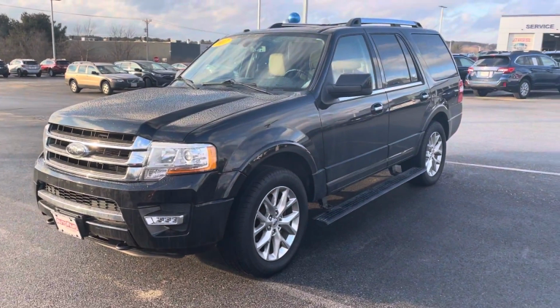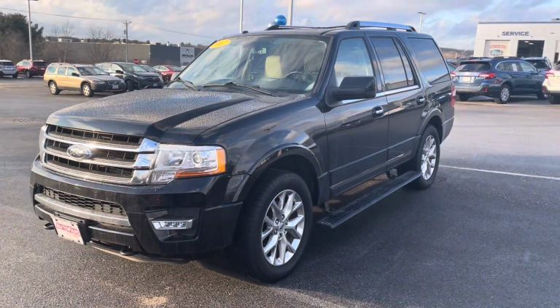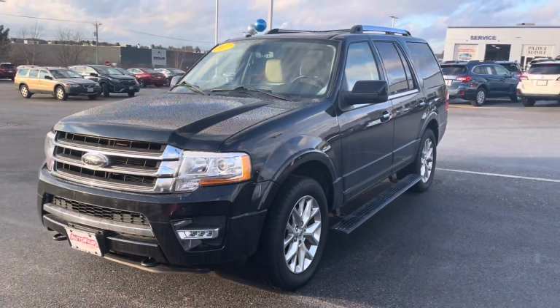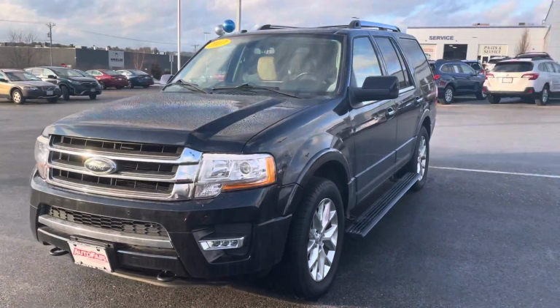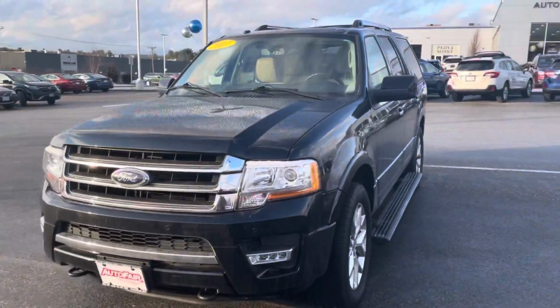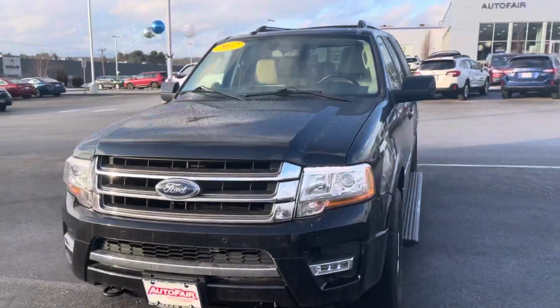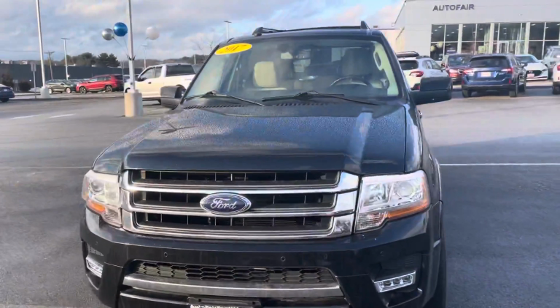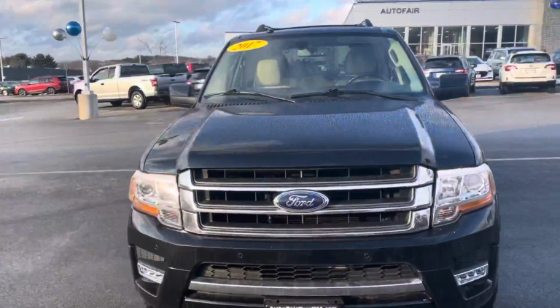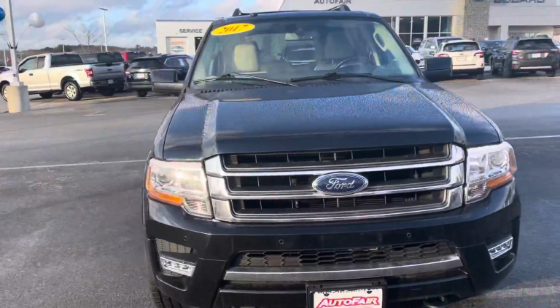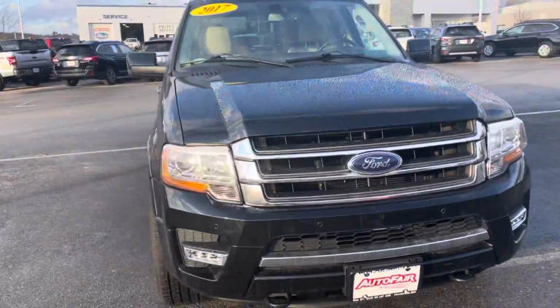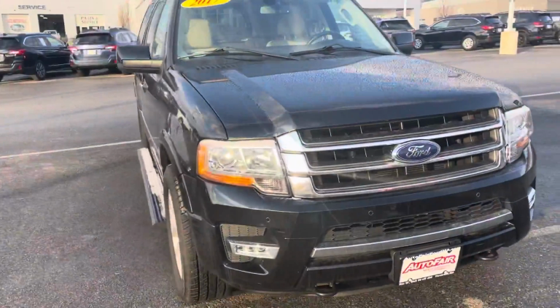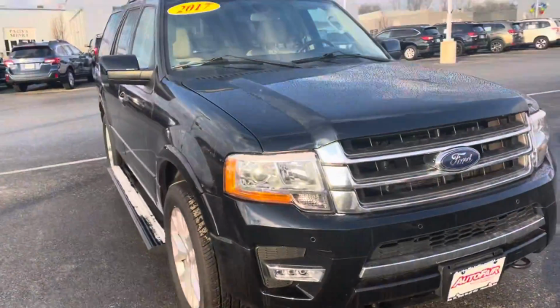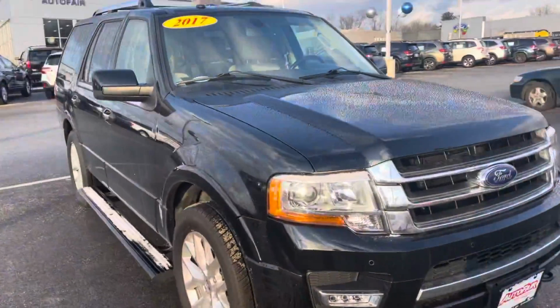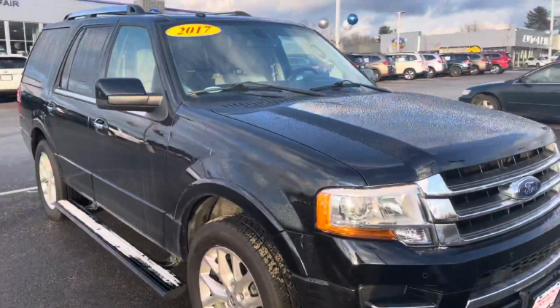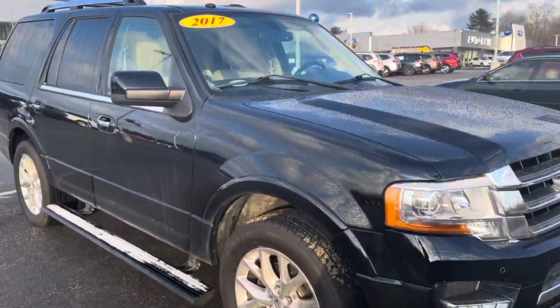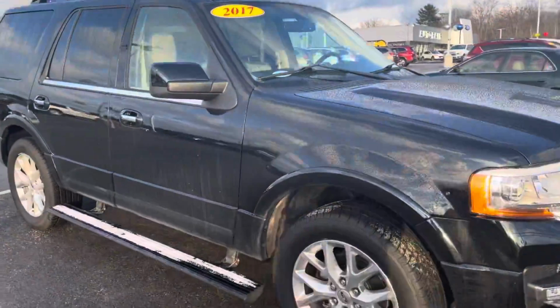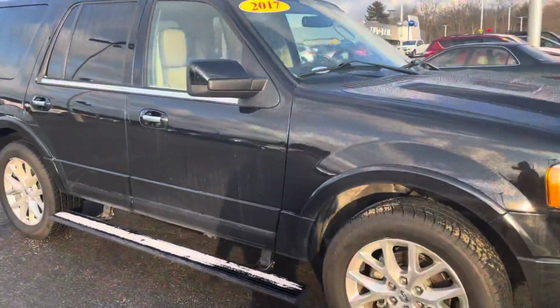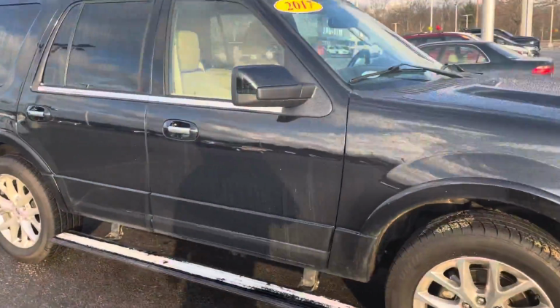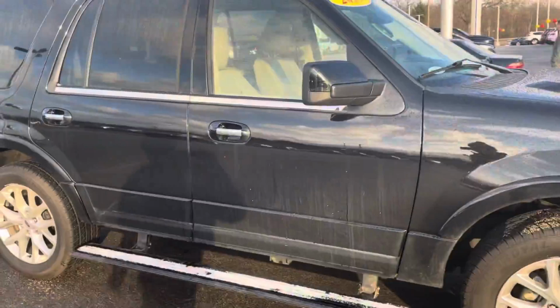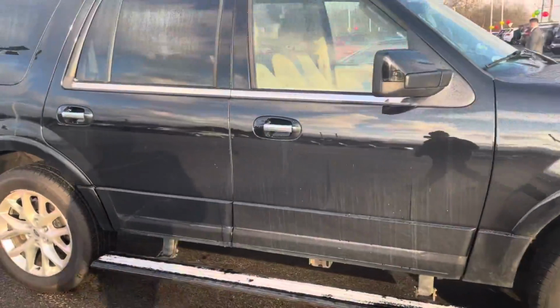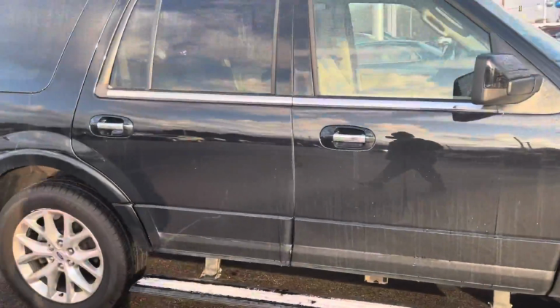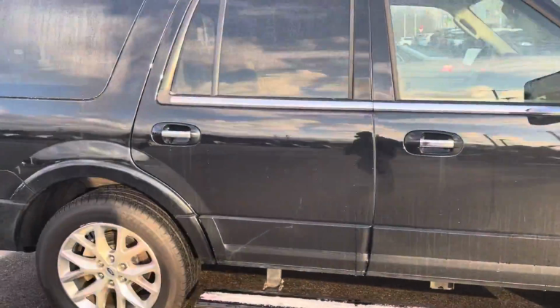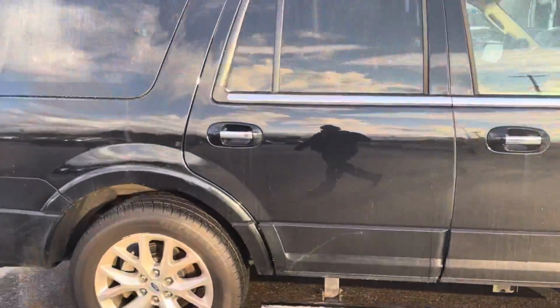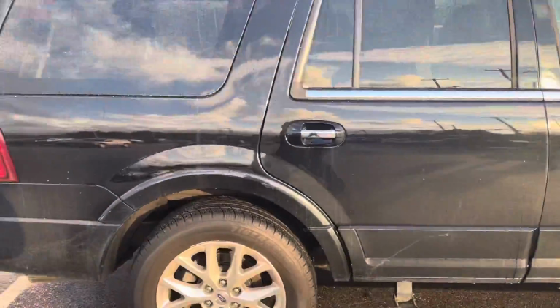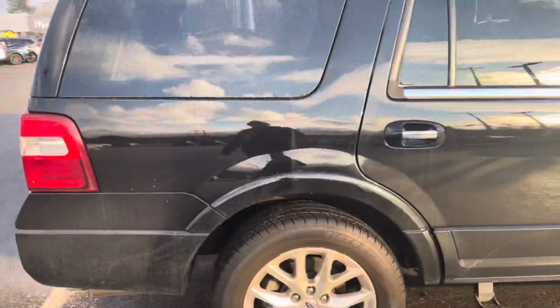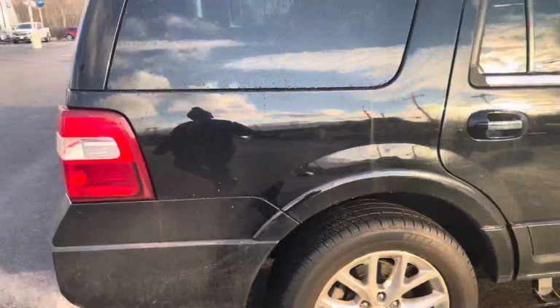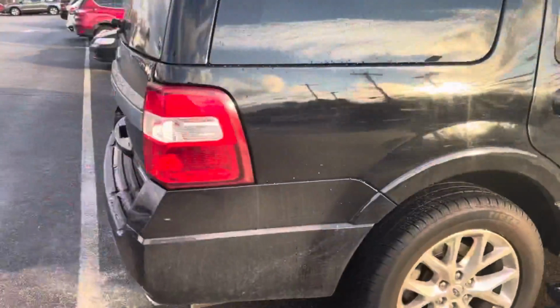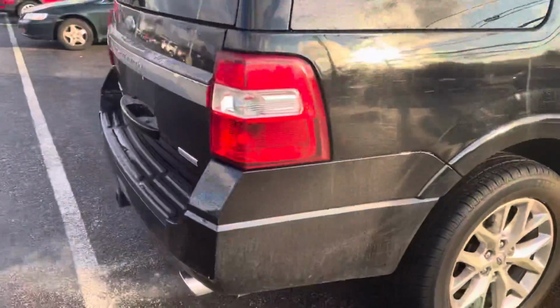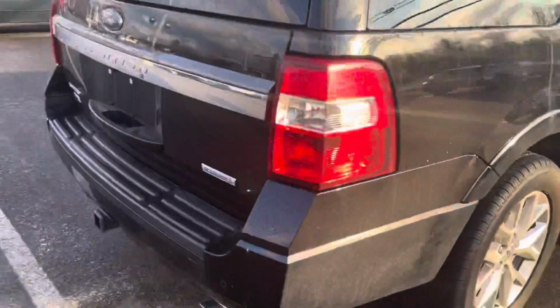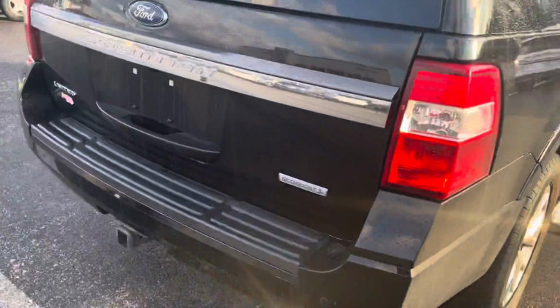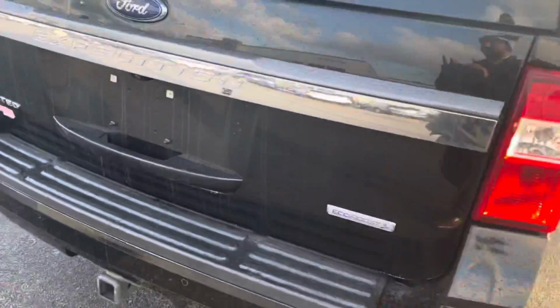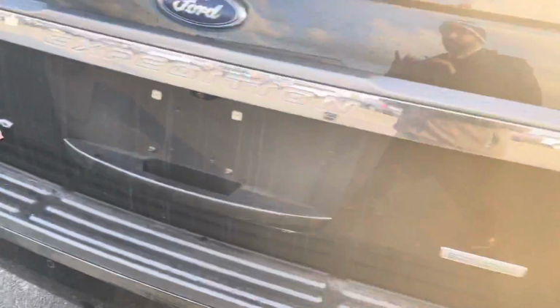Lindsey, hi, how you doing? My name is Joshua, I'm a product specialist over here at Auto Fair Ford in Haverhill. I just wanted to show you this beautiful 2017 Expedition — absolutely gorgeous, beautiful black, EcoBoost motor.